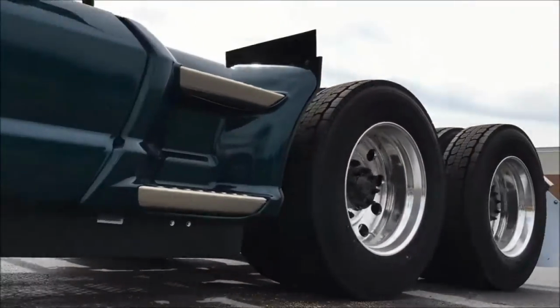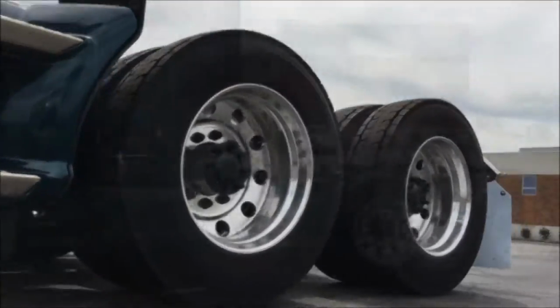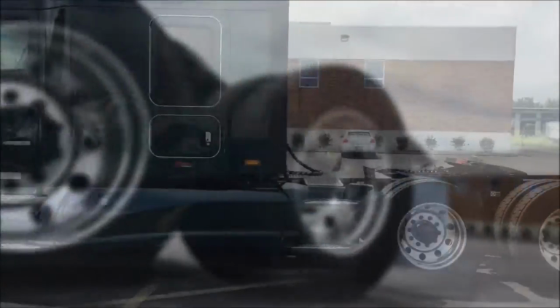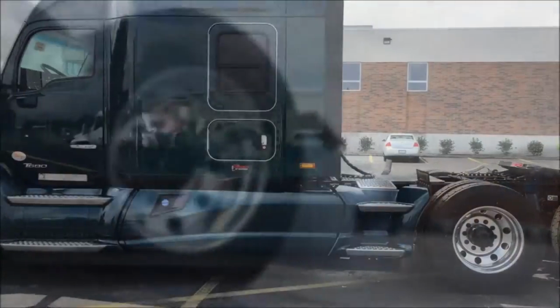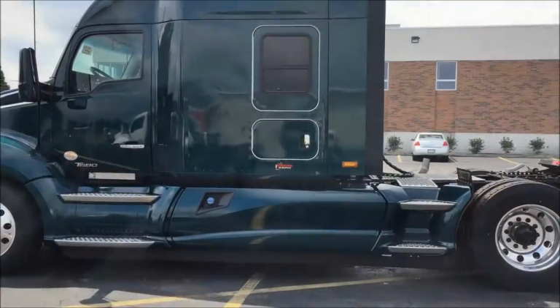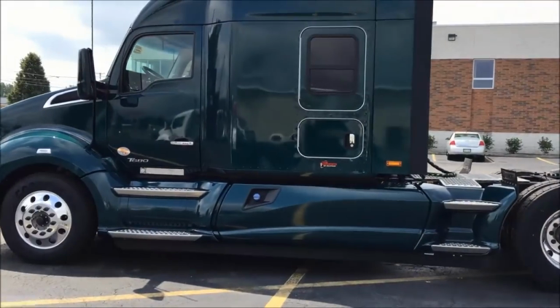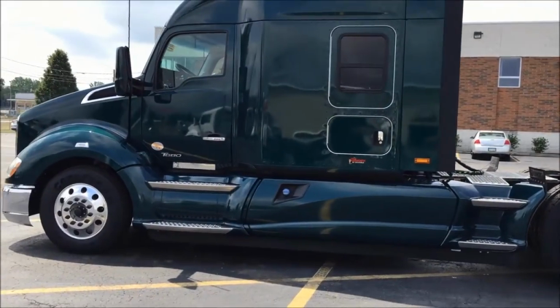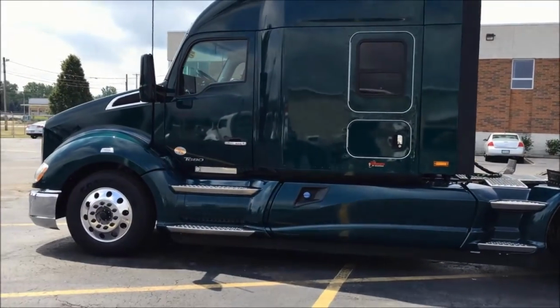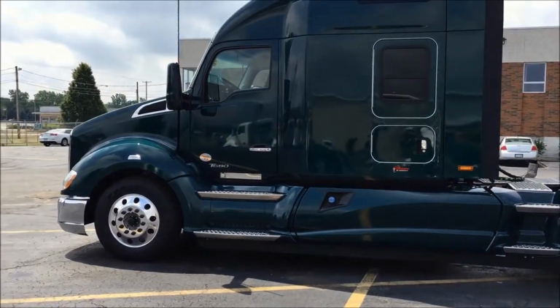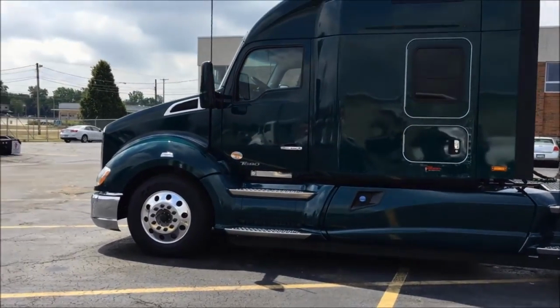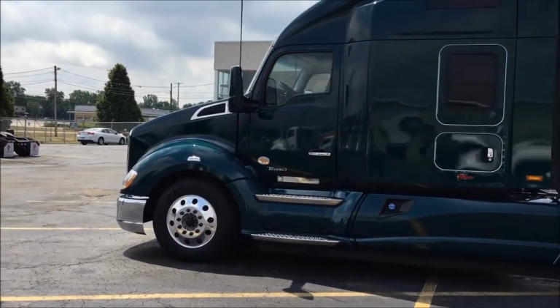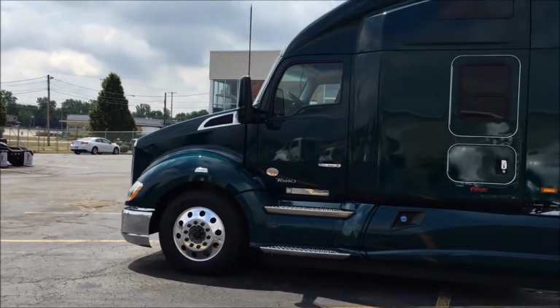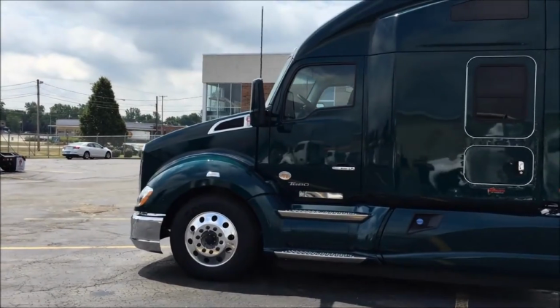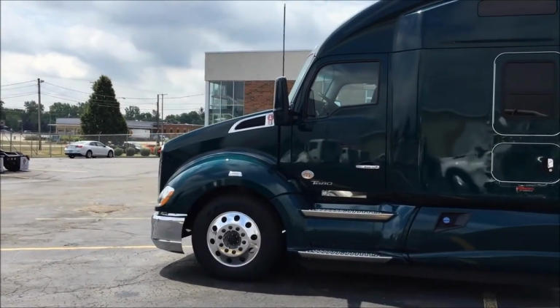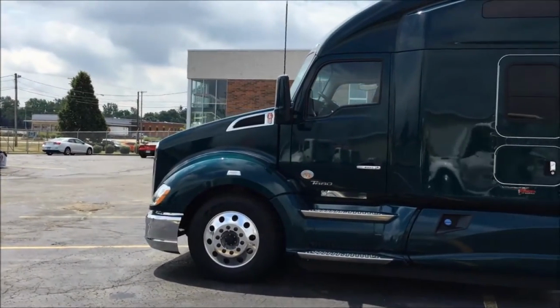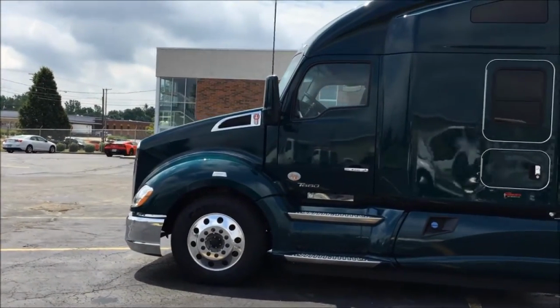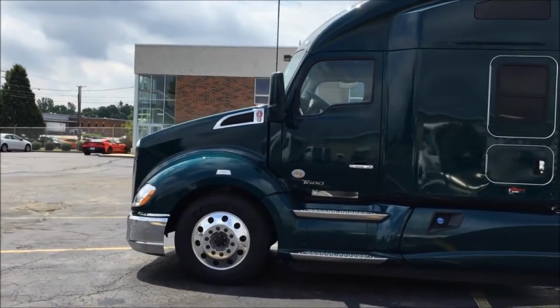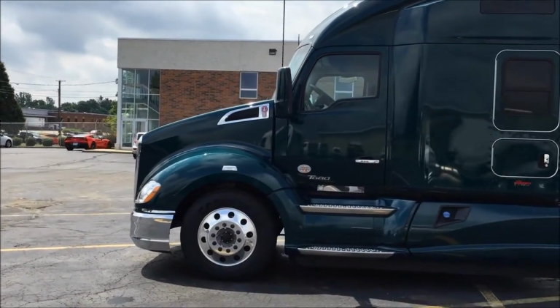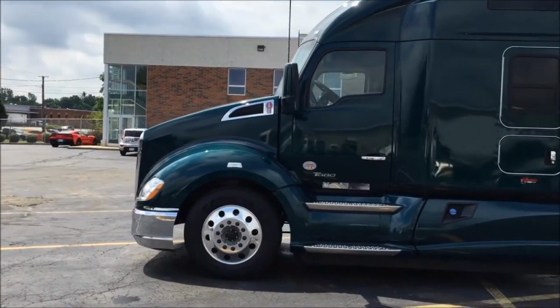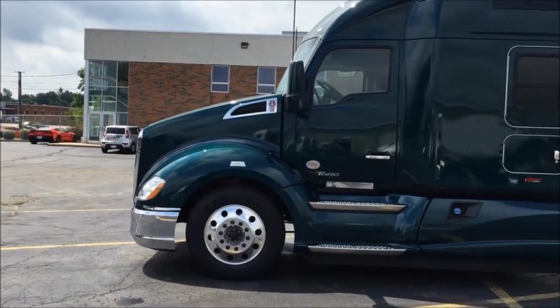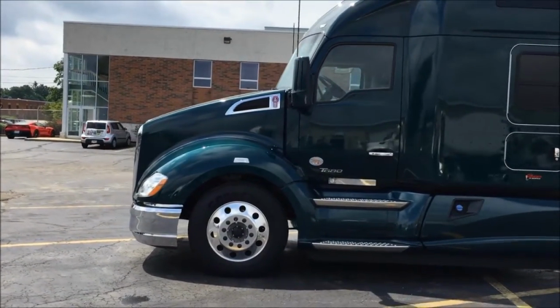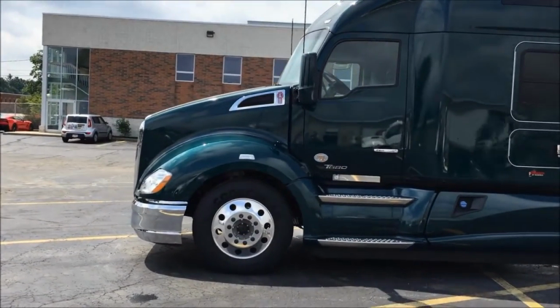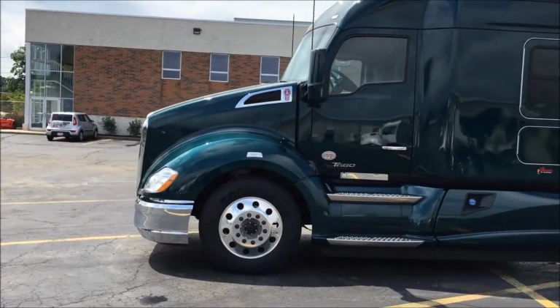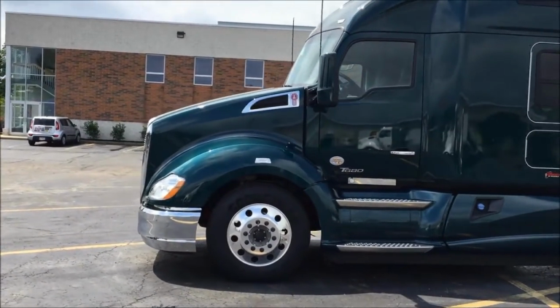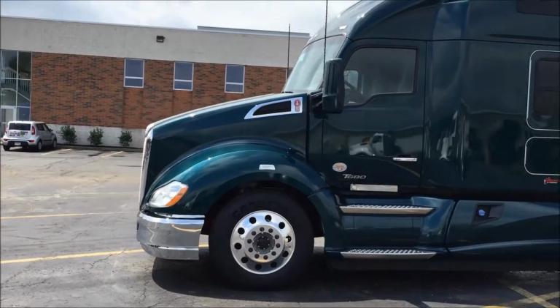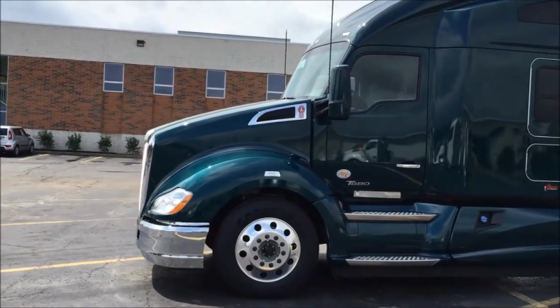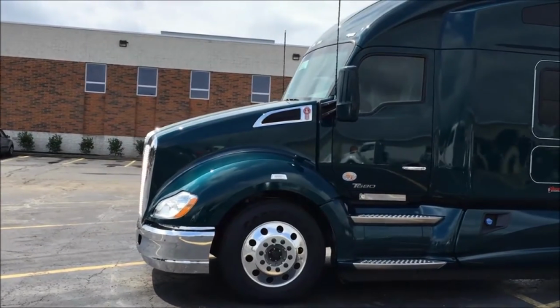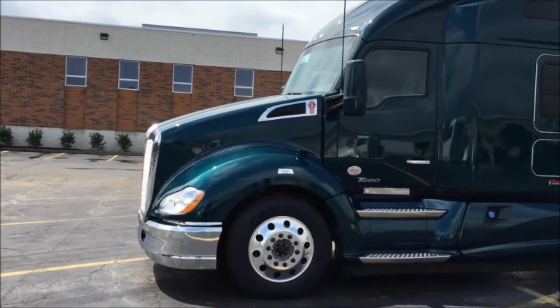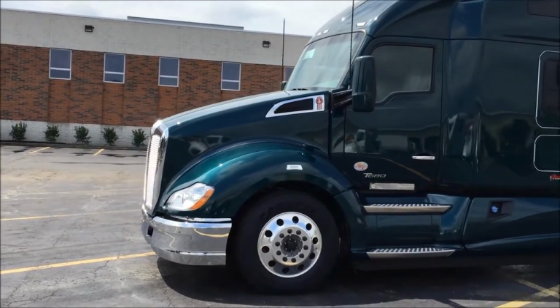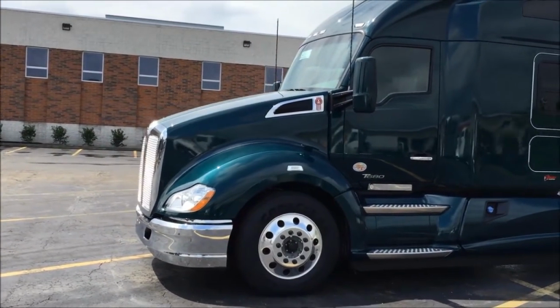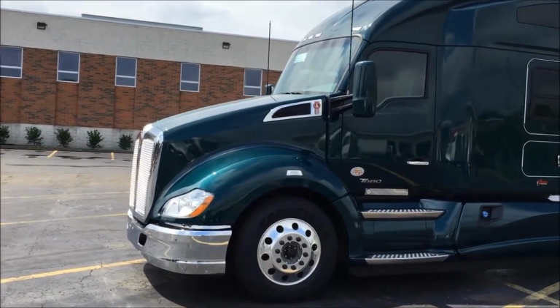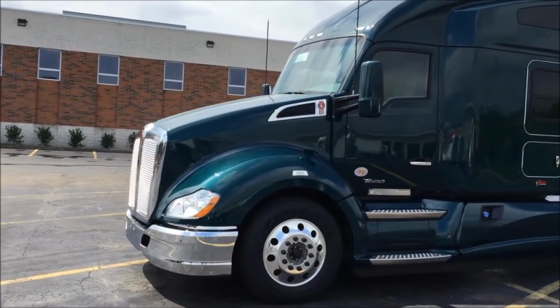Hello everyone, this is Josh at Kenworth Richfield giving you a tour of this brand-new 2016 Kenworth T680 with the high roof sleeper. The emerald green color on this truck is one of those colors that looks great but does it in a wonderfully subtle way.